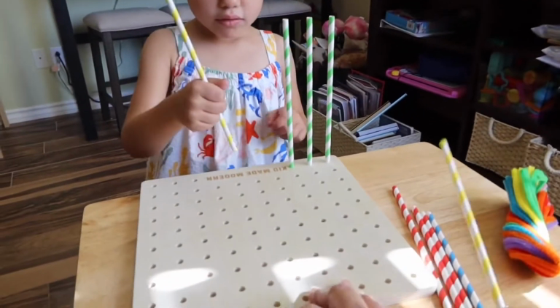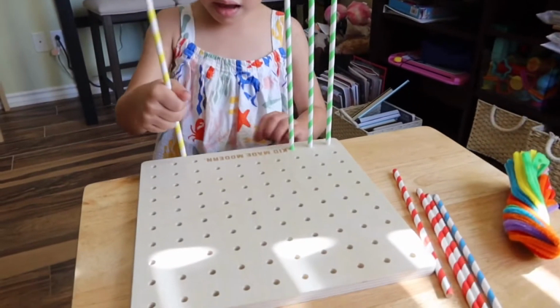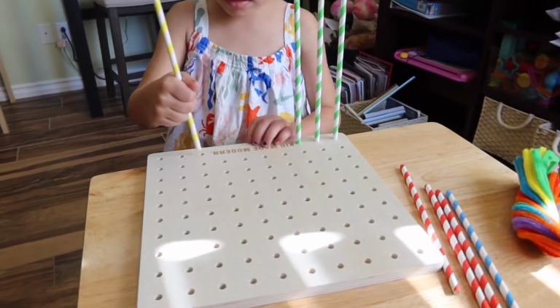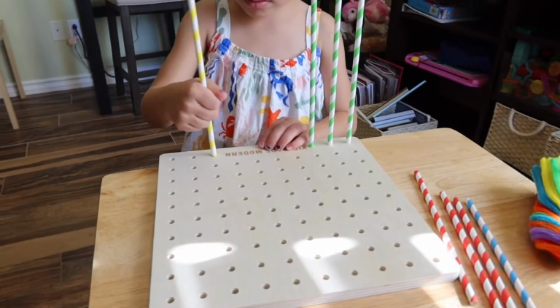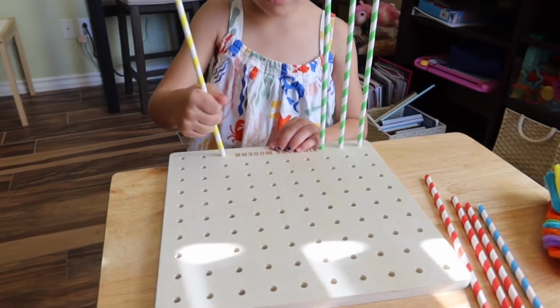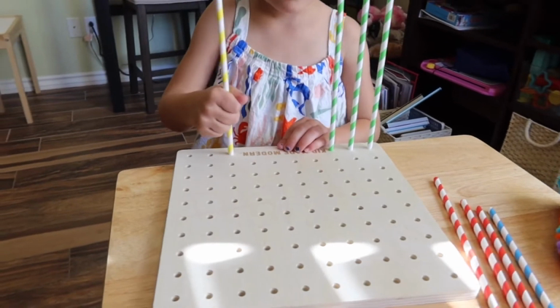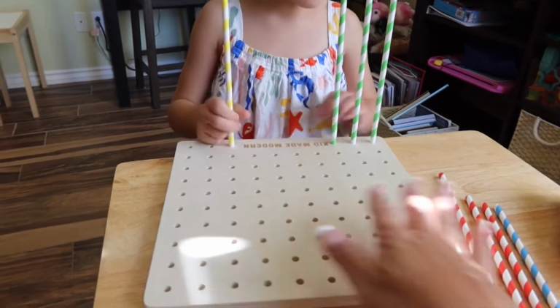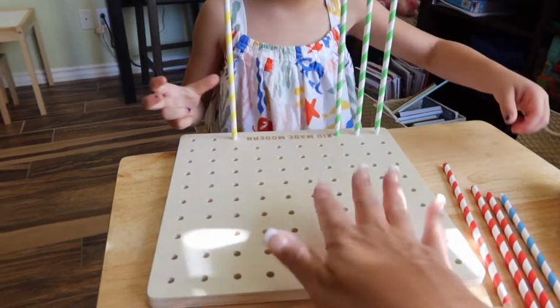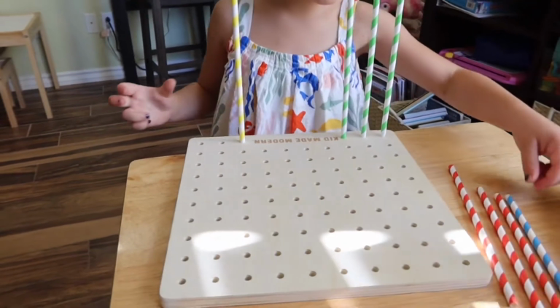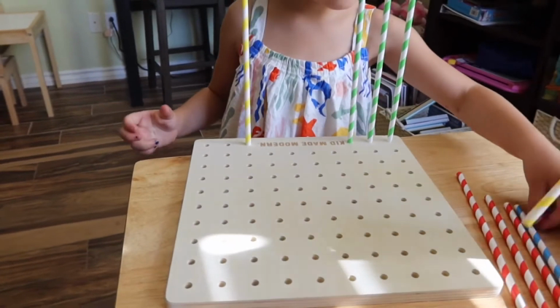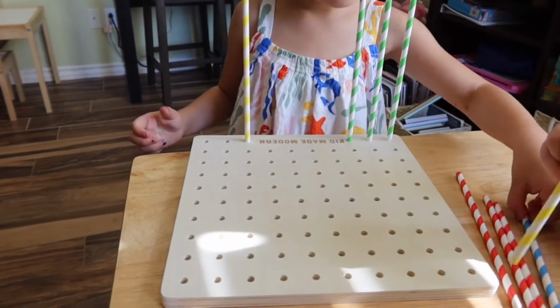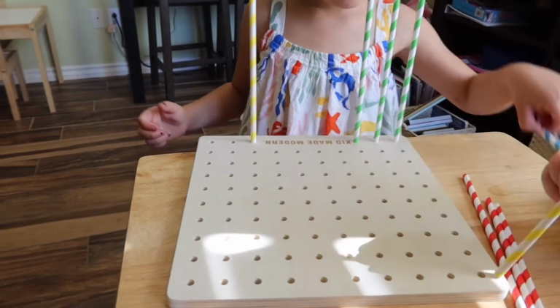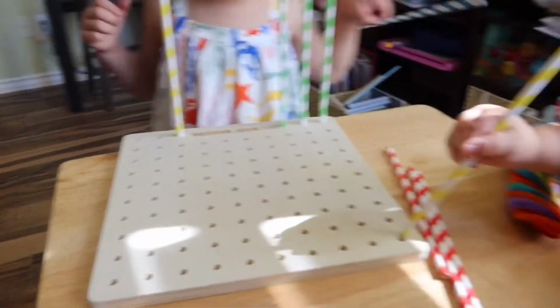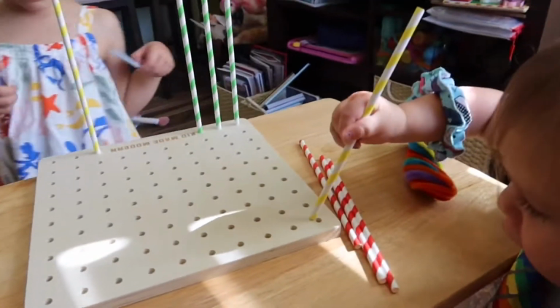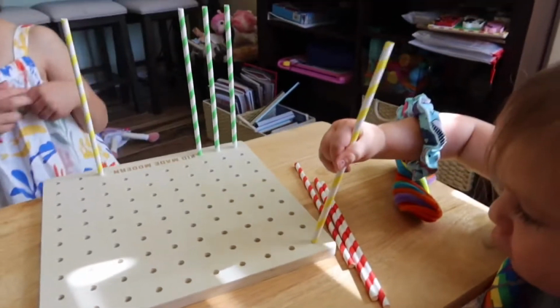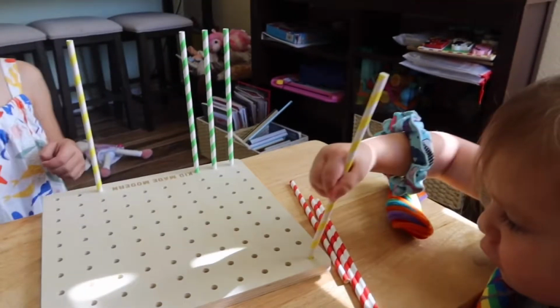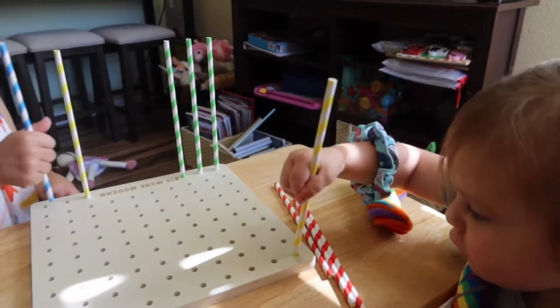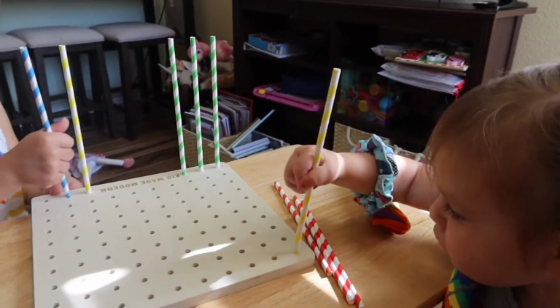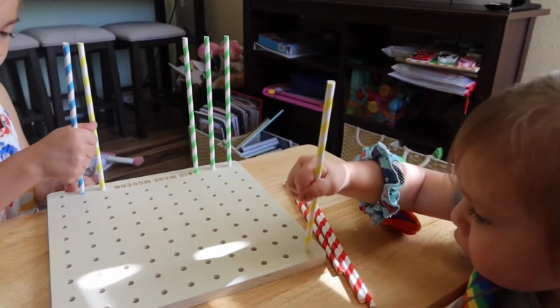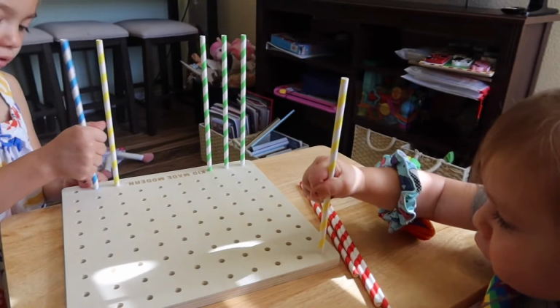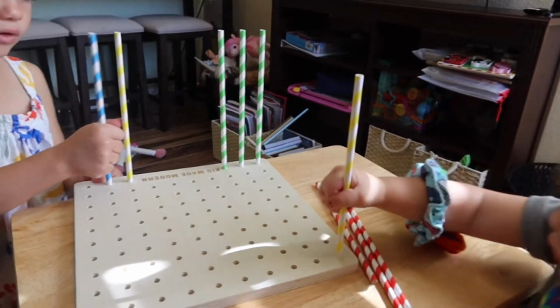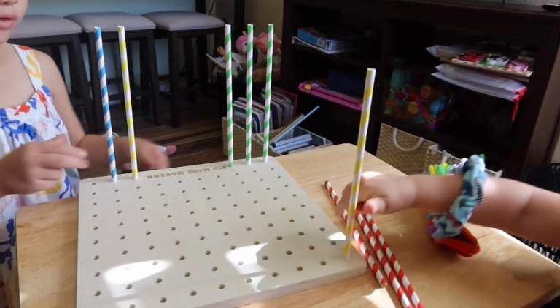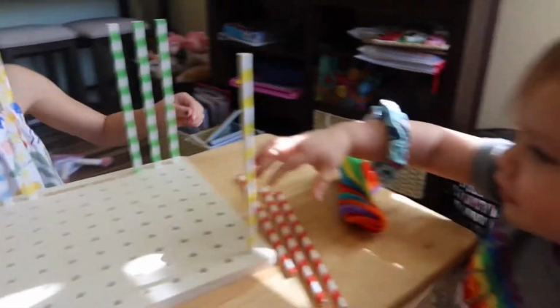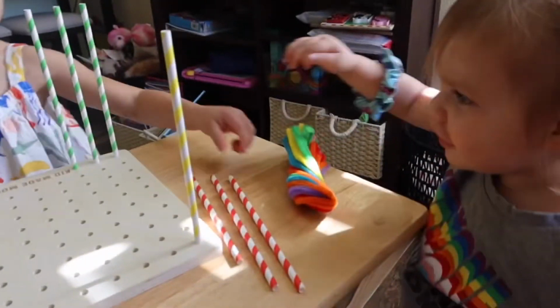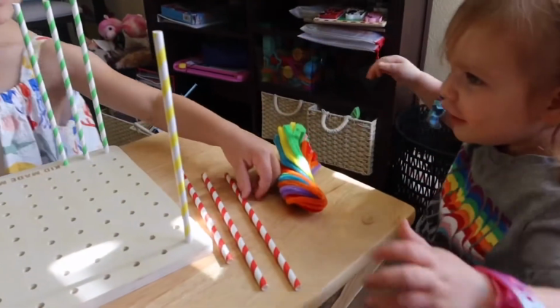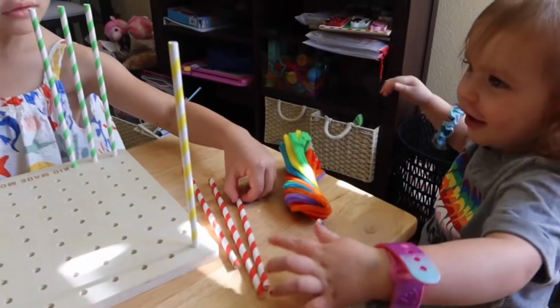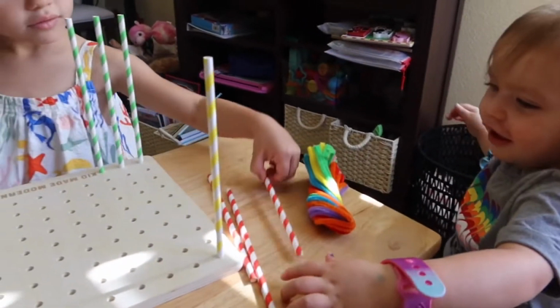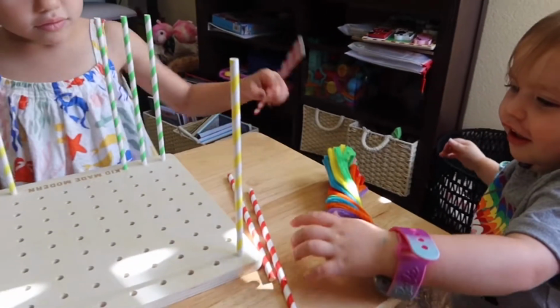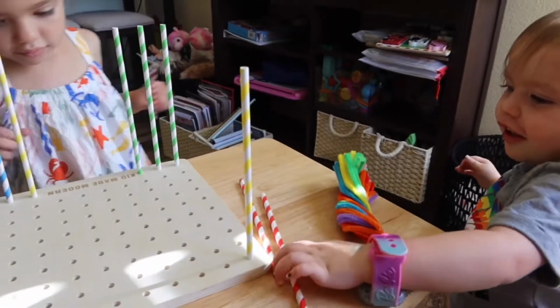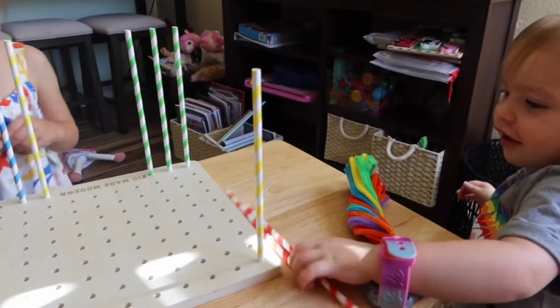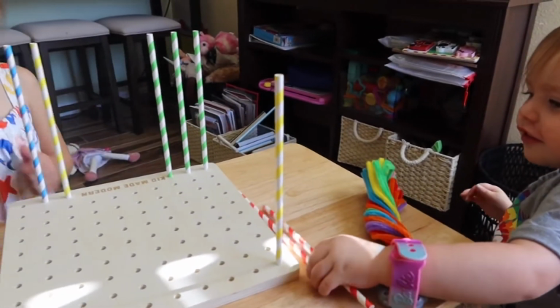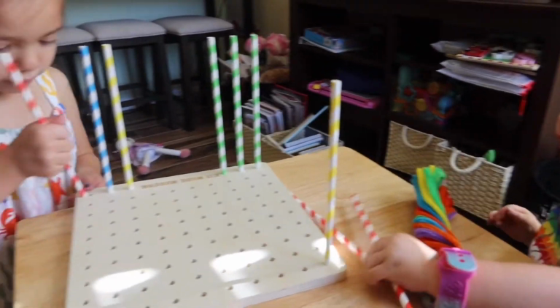So the first thing we're going to do is put some straws in — you can put them anywhere you want them. And Noah's going to put them in there too. Good job, bro. They're really easy to just push right in.